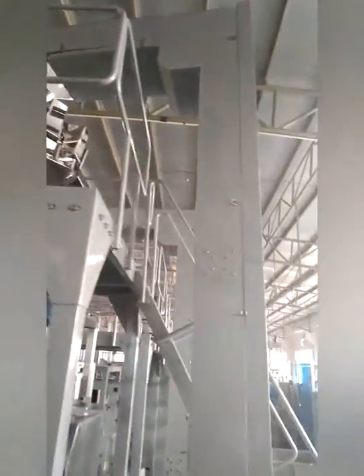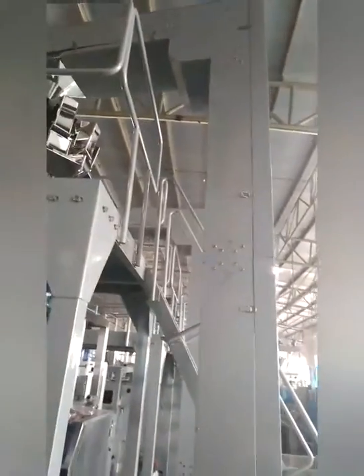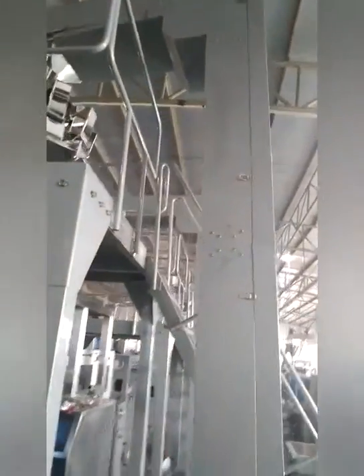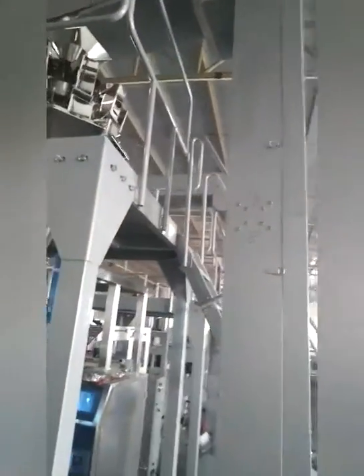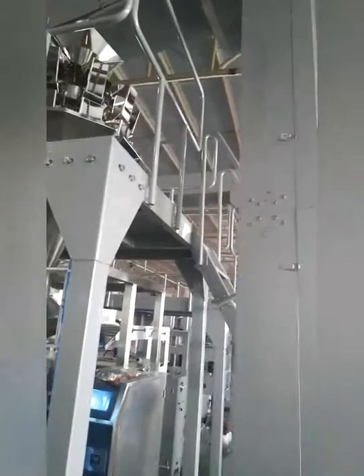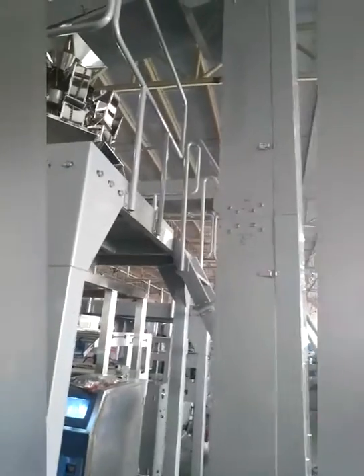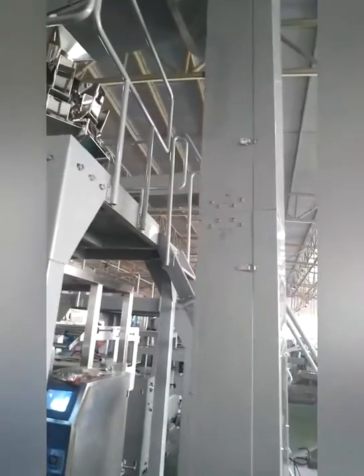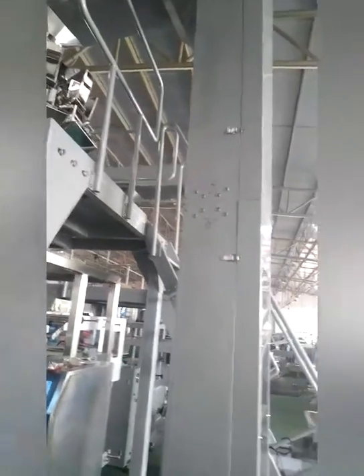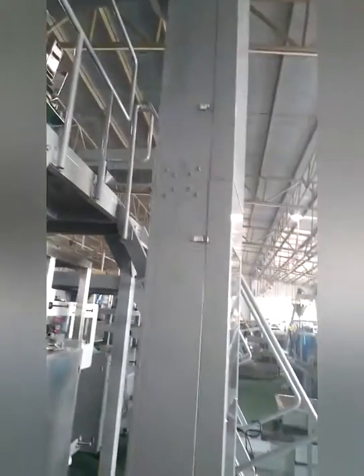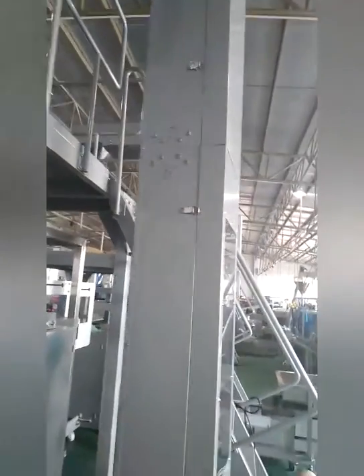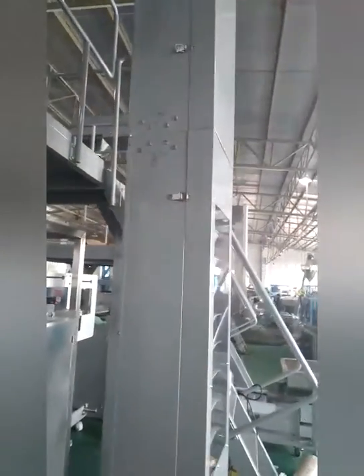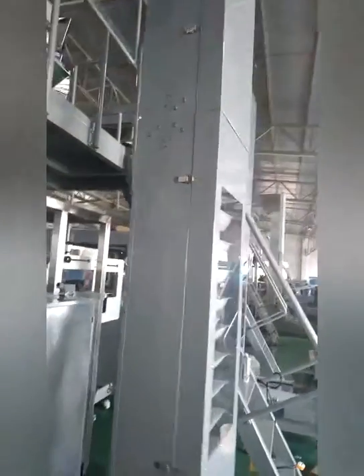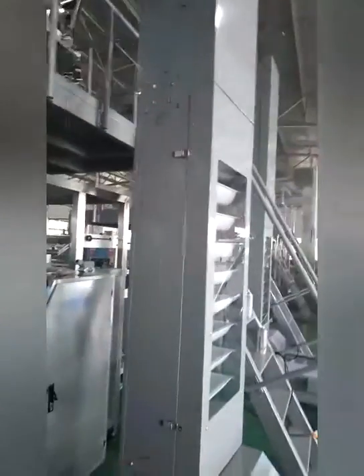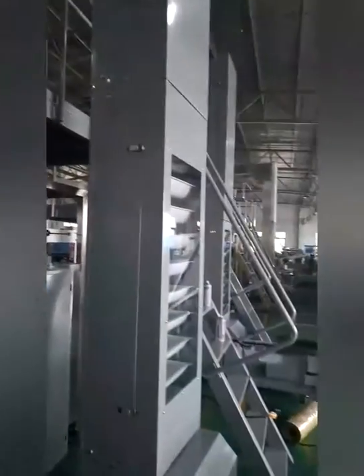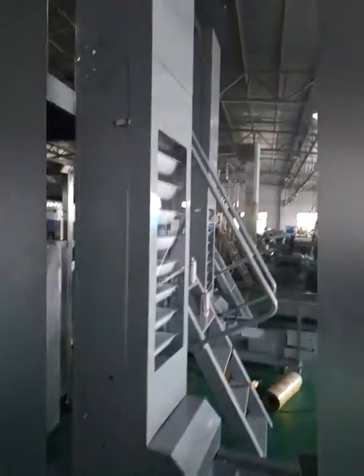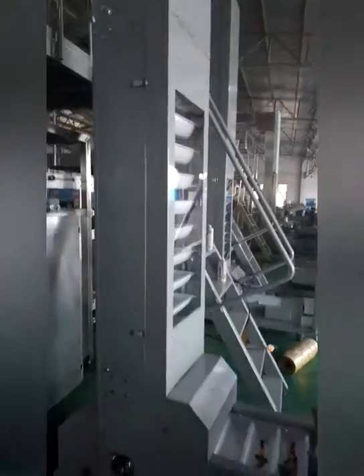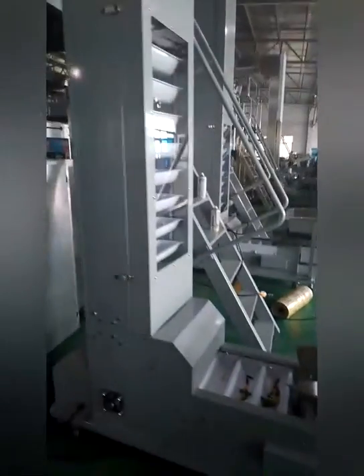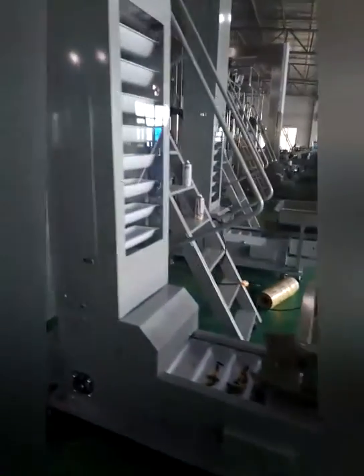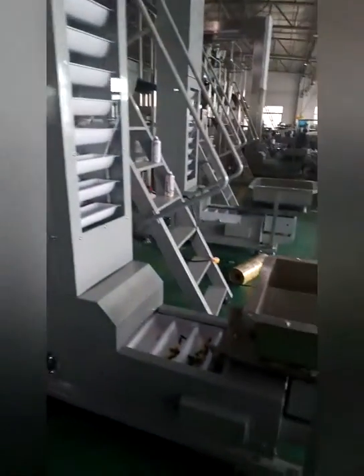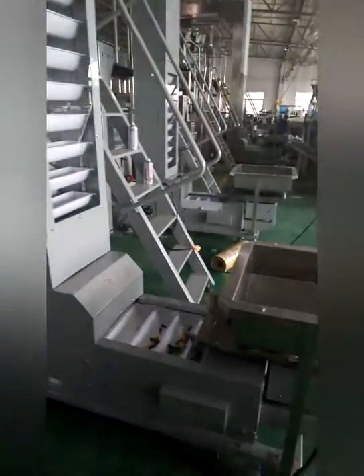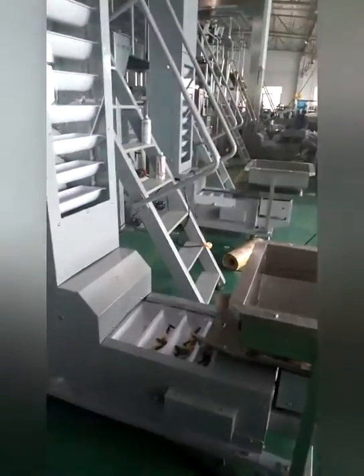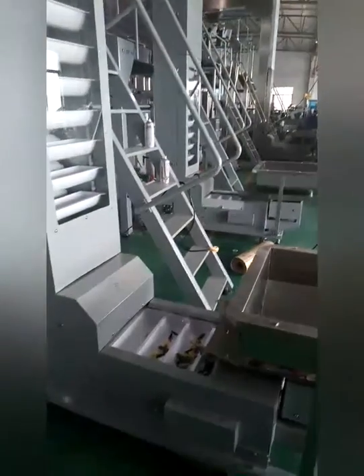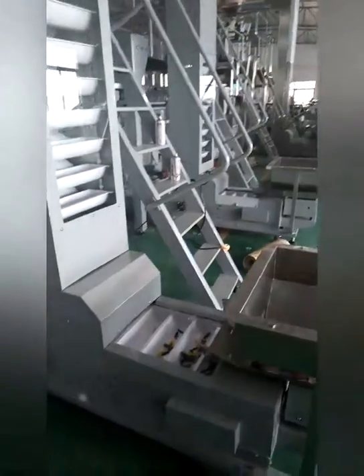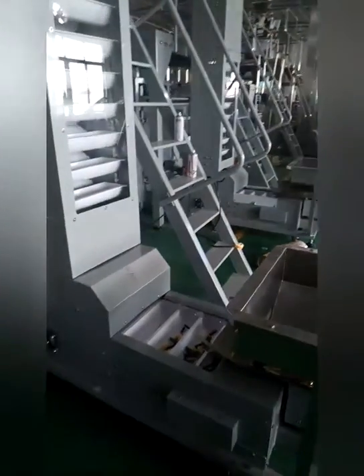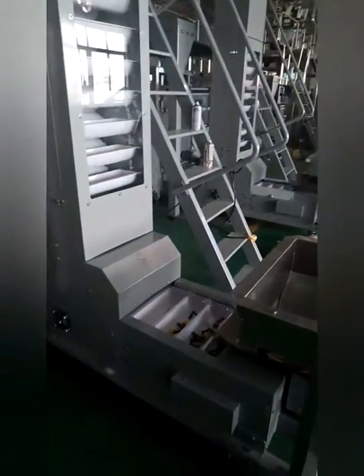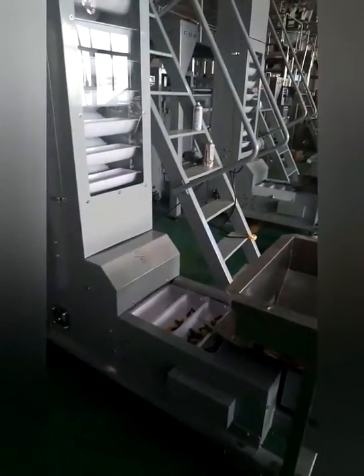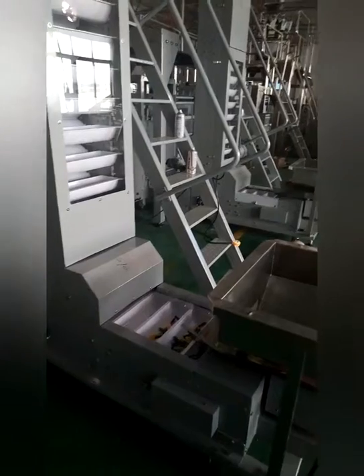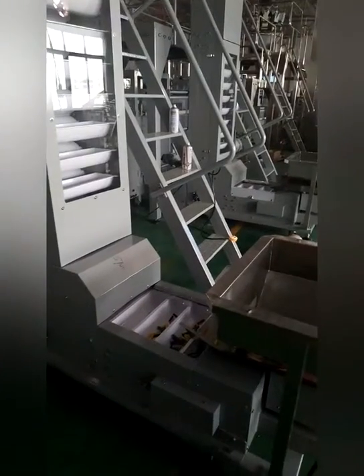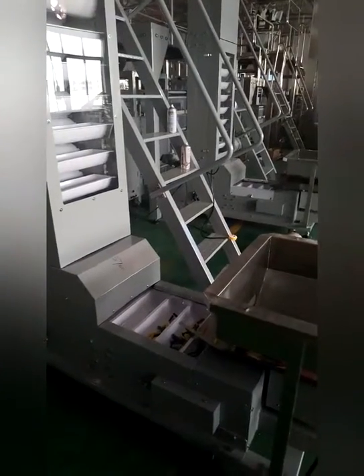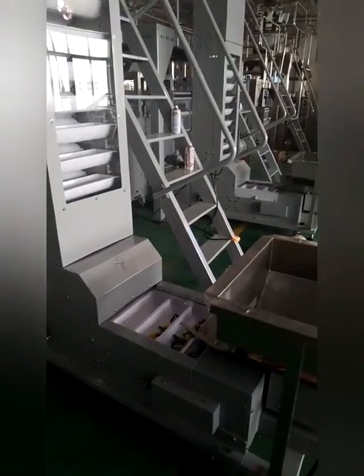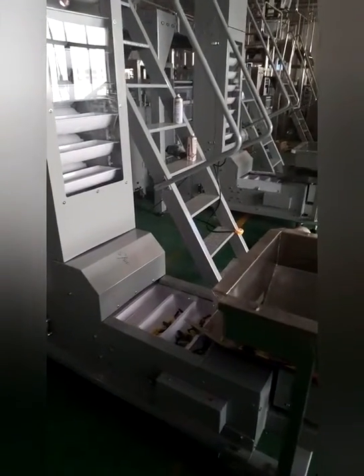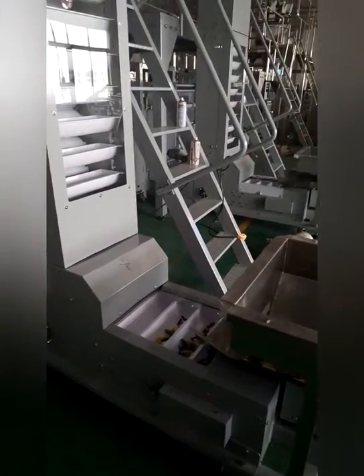This tall unit is the bucket elevator. It has a rational design to match the machine and its weighing plates.